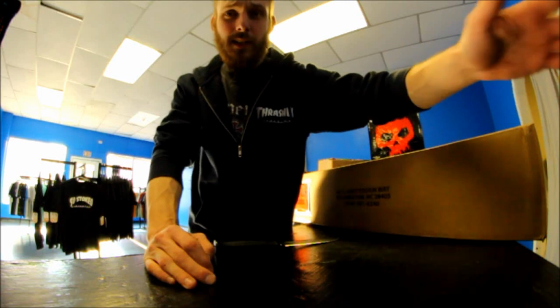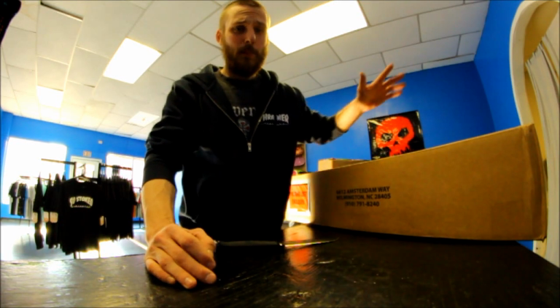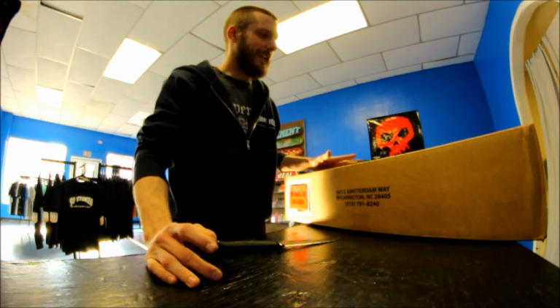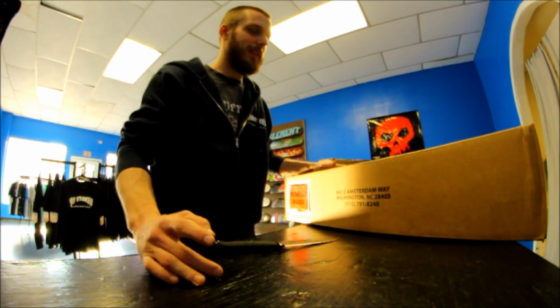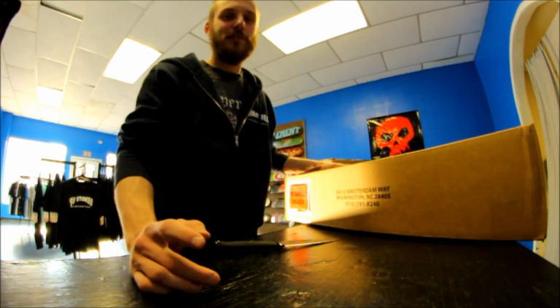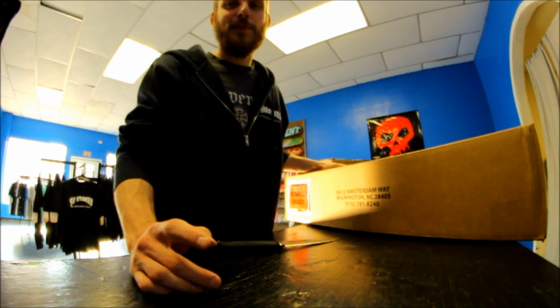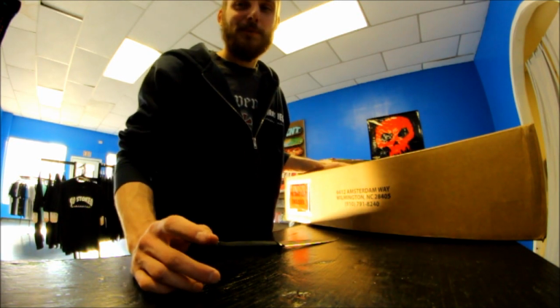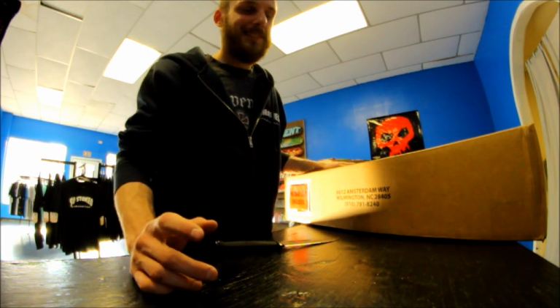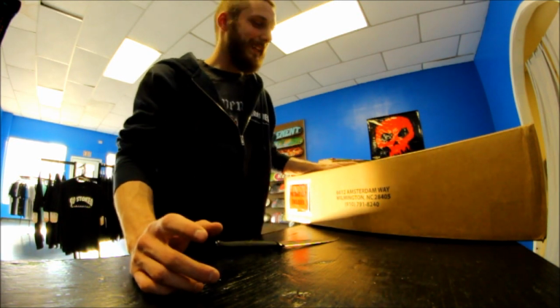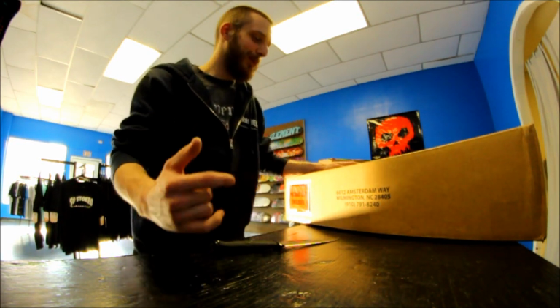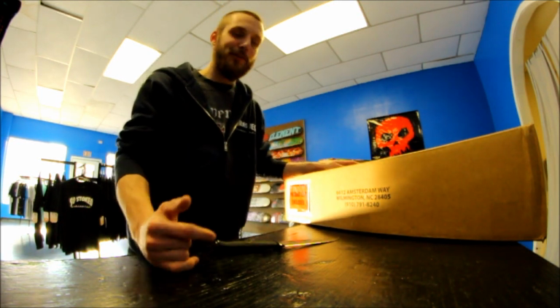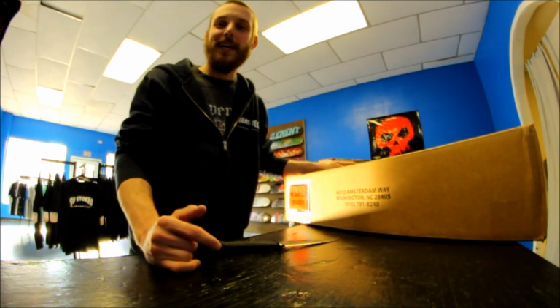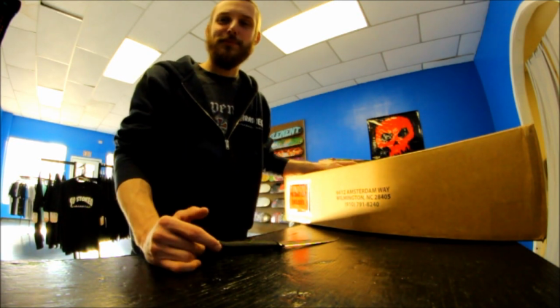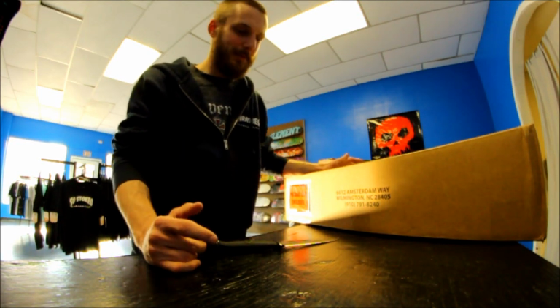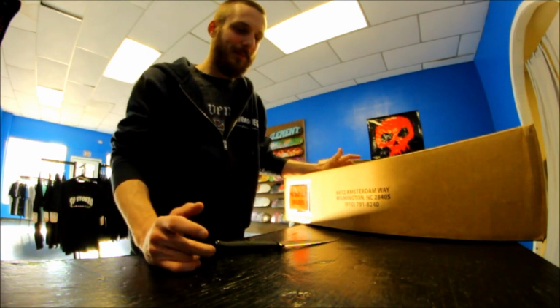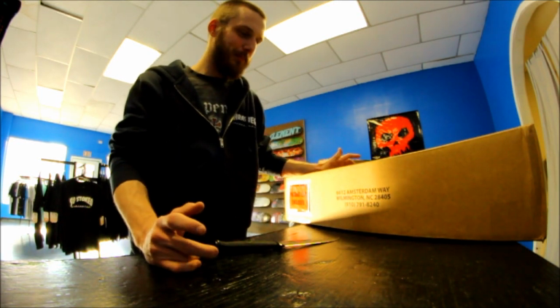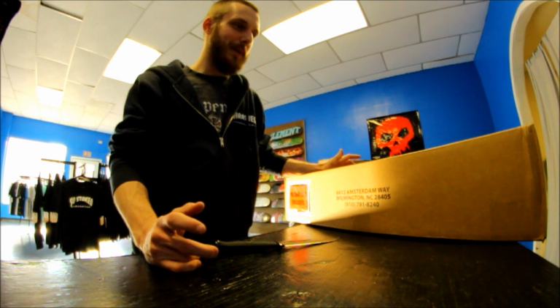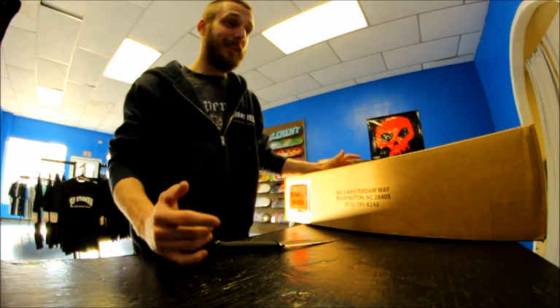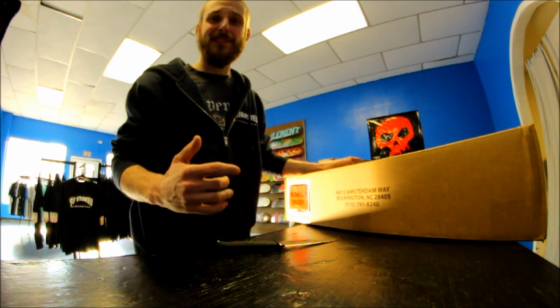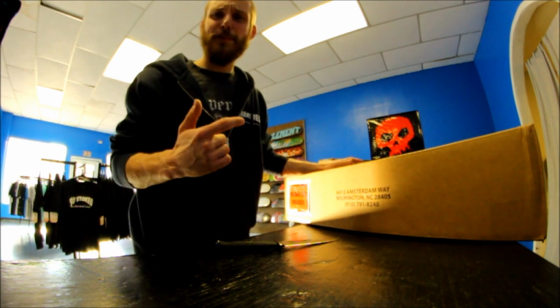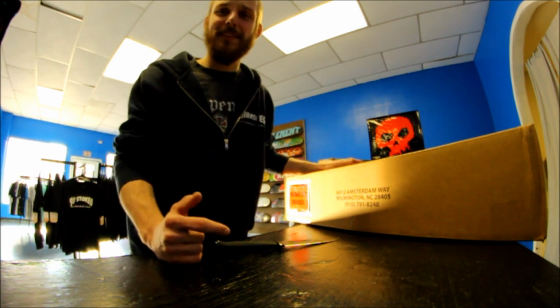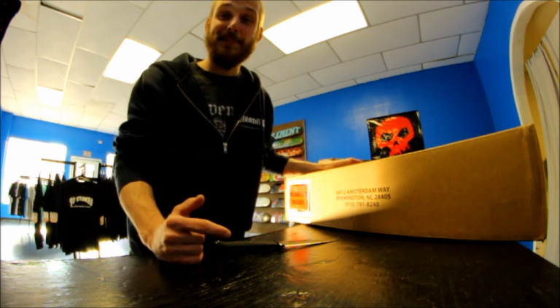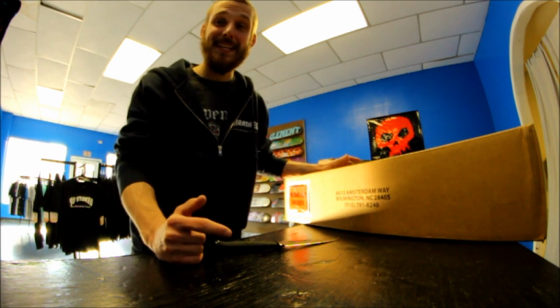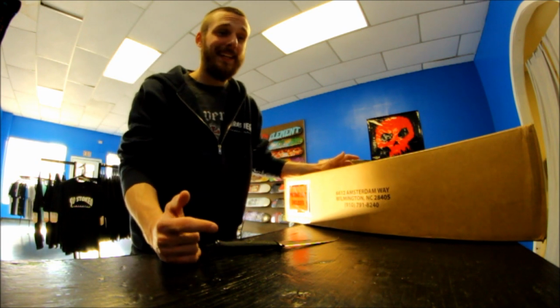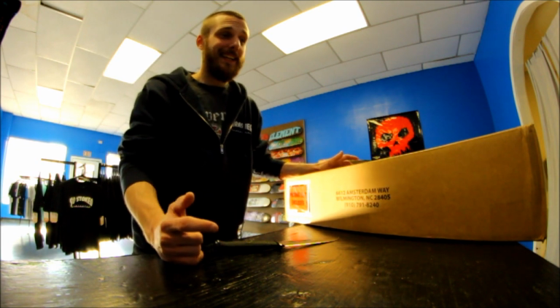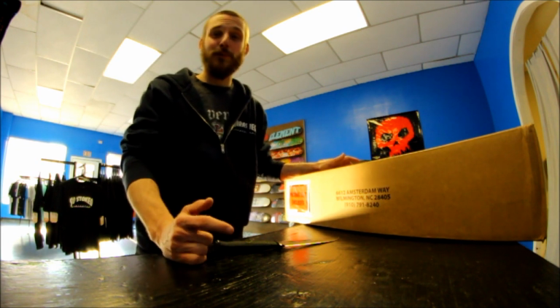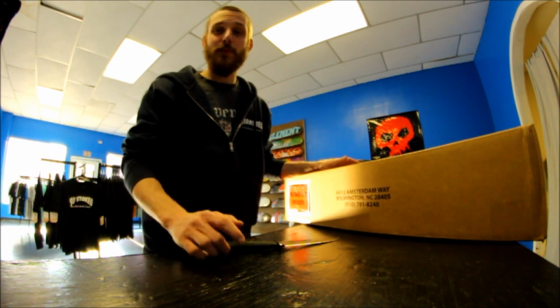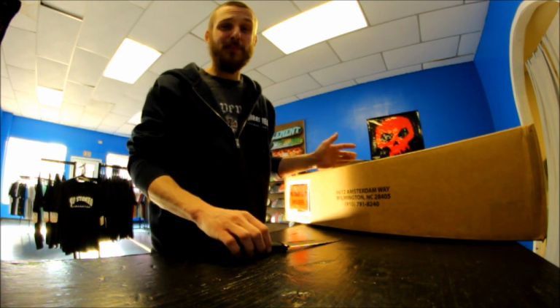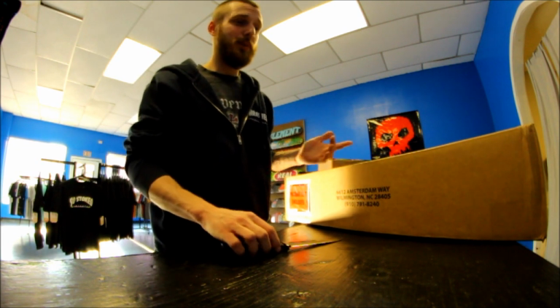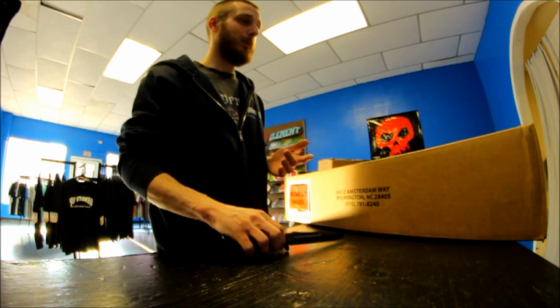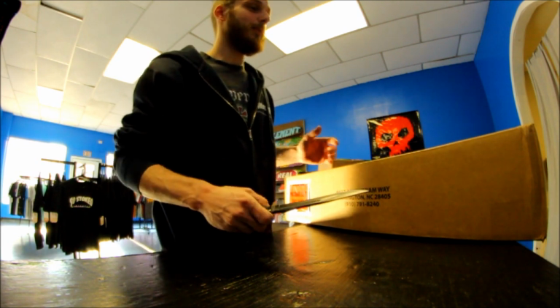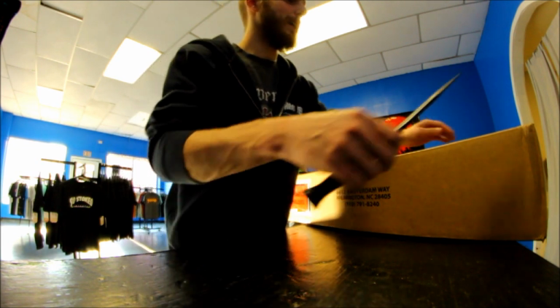We're back again with another So Stoked Unboxing, and this order actually kind of really messed me up pretty bad because most of the stuff, again, is already sold. But it's pretty cool, so I want to show it to you guys.